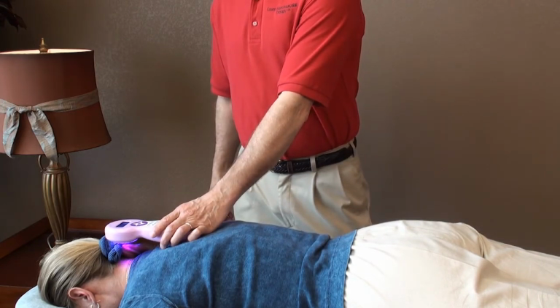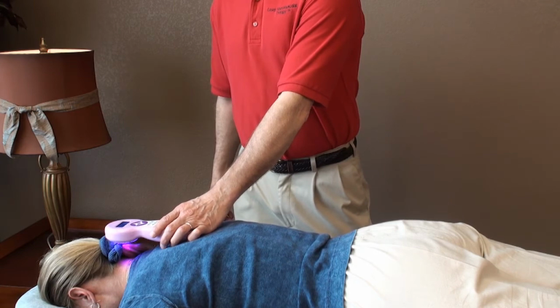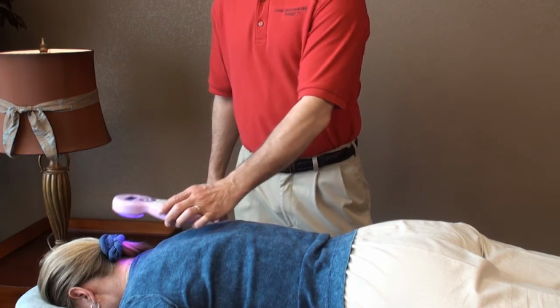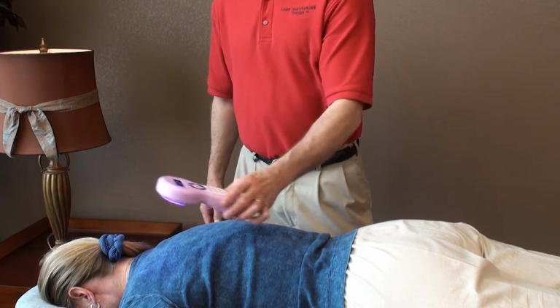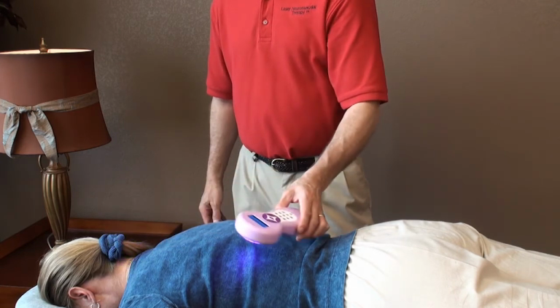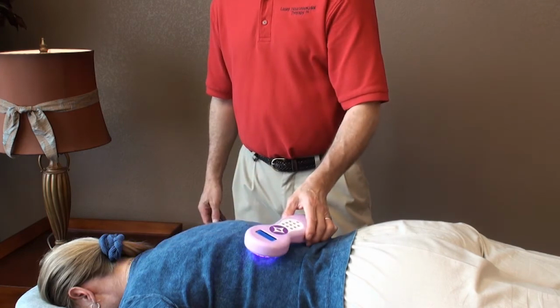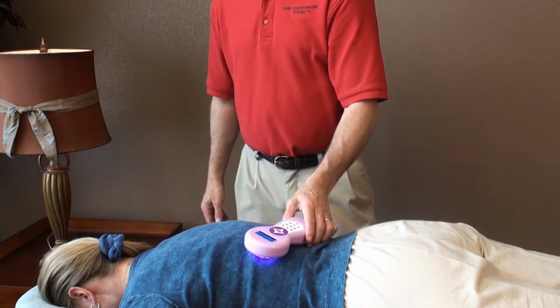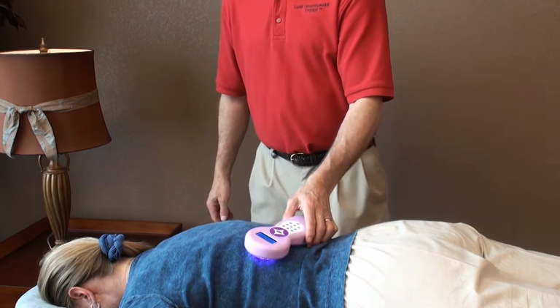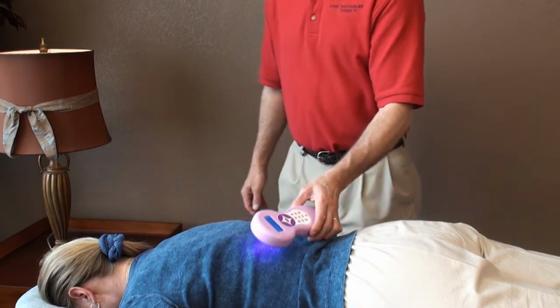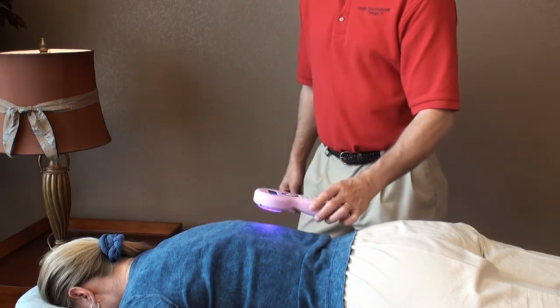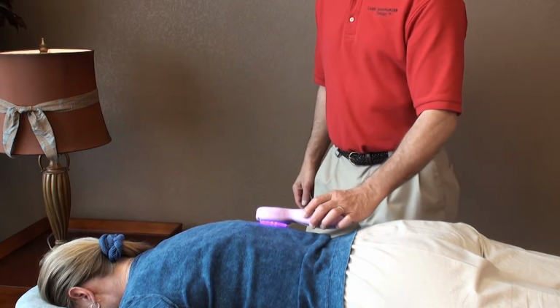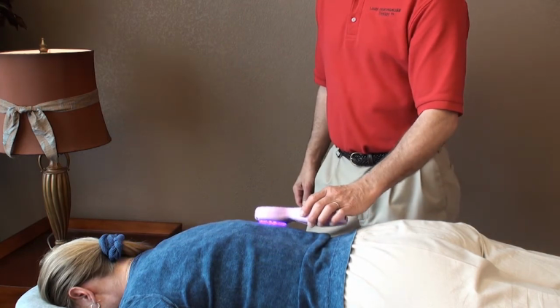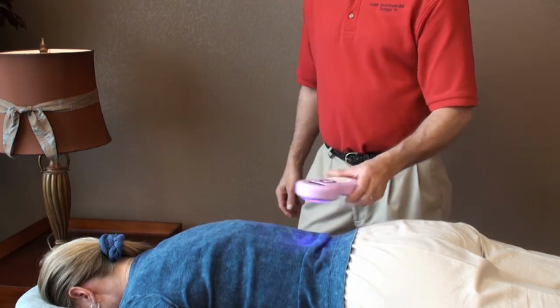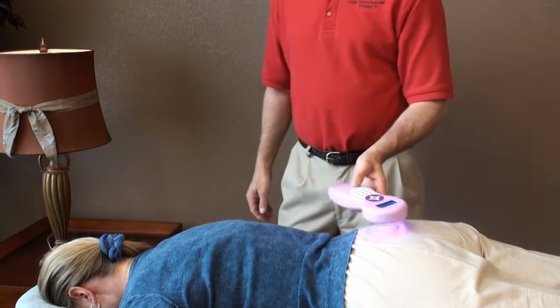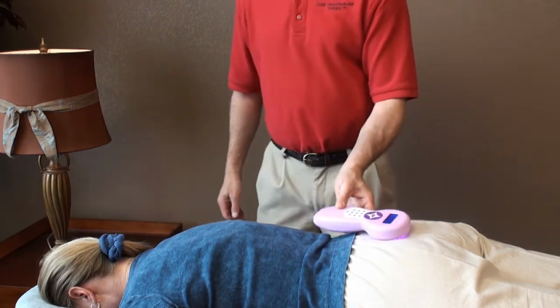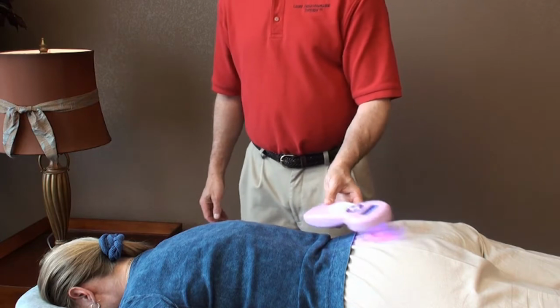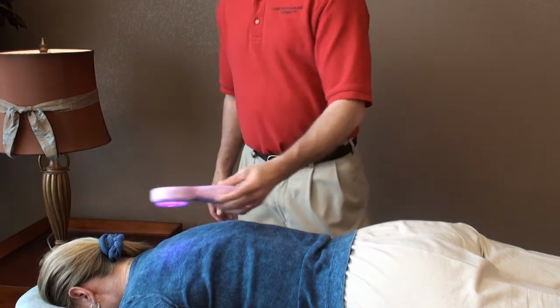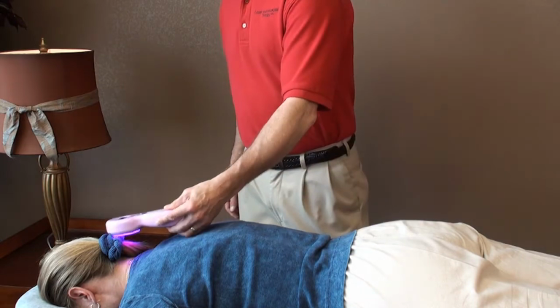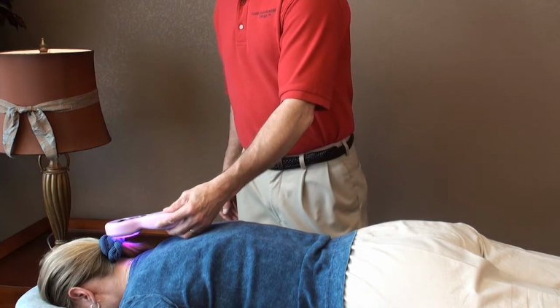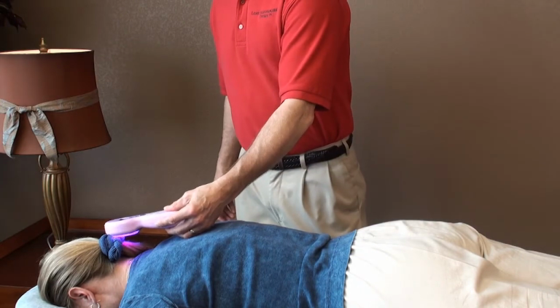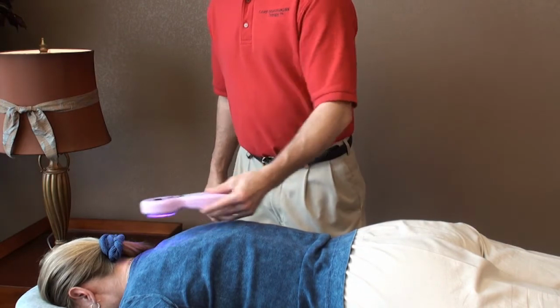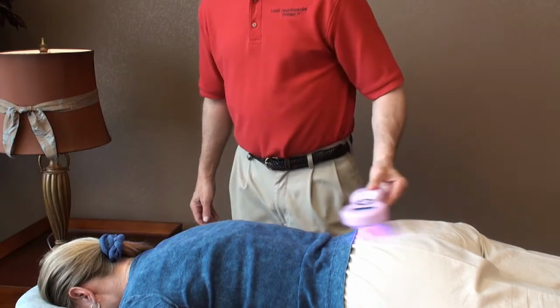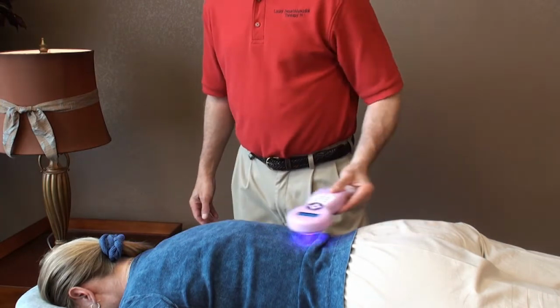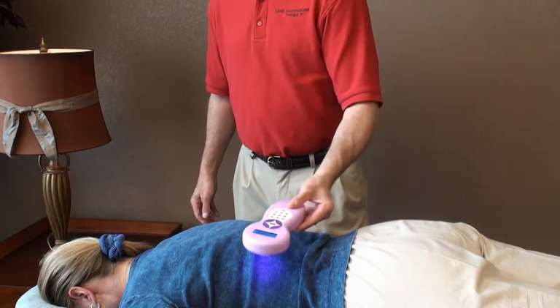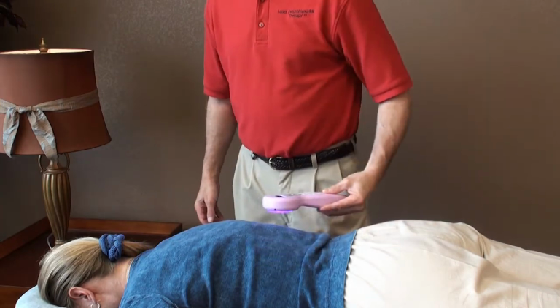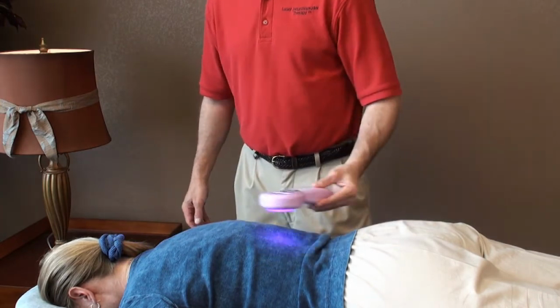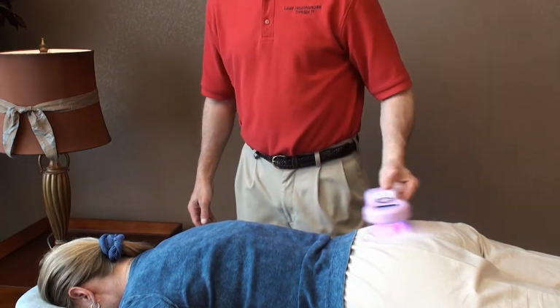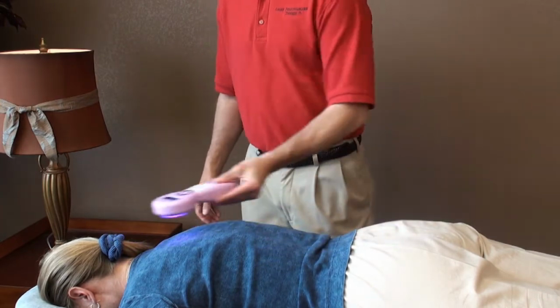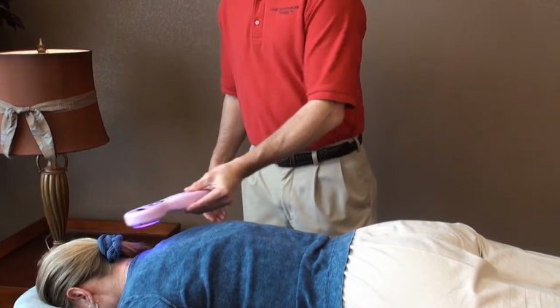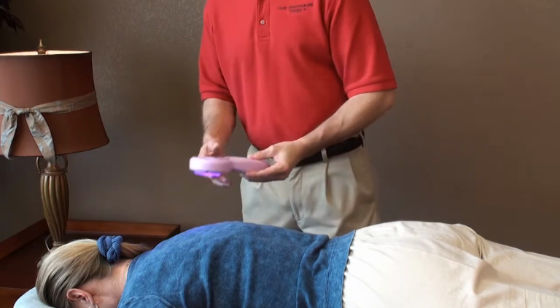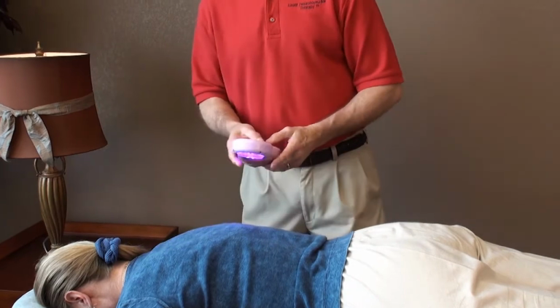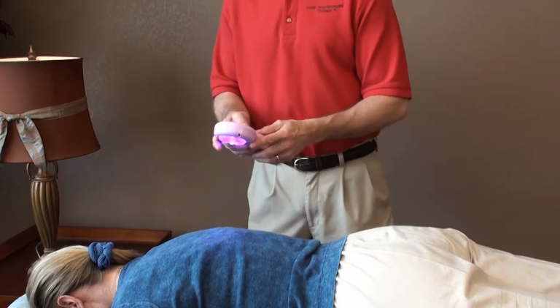To recap, the treatment points are adrenal kidney right and left, top and bottom of the spinal column. You can let the laser pass over these points if you have somebody to assist you.